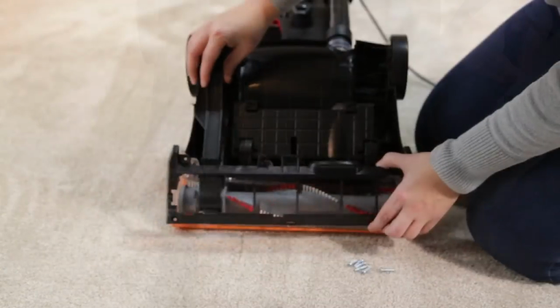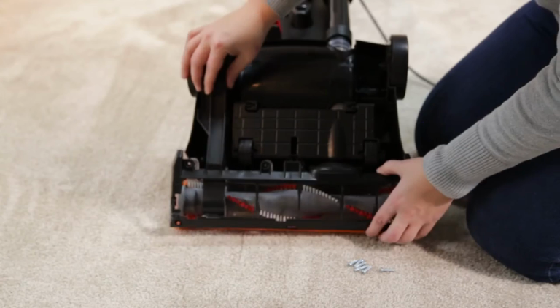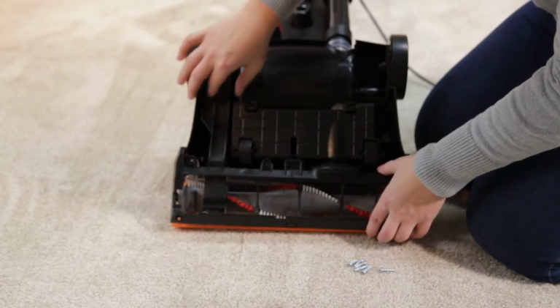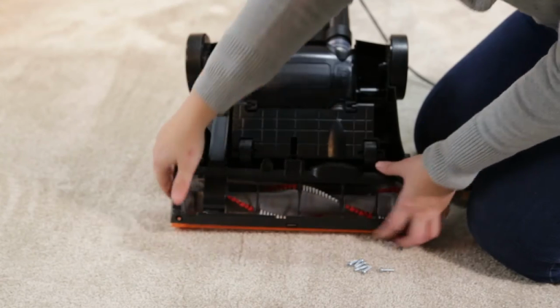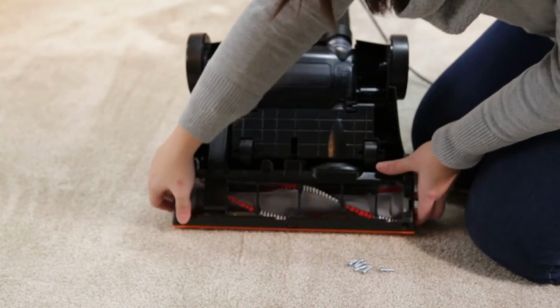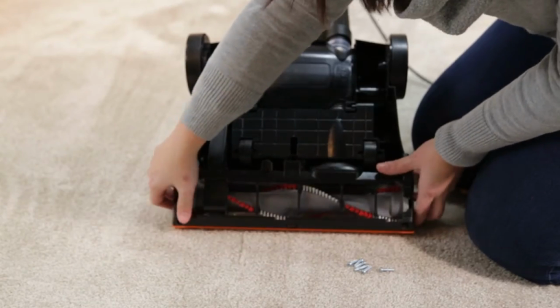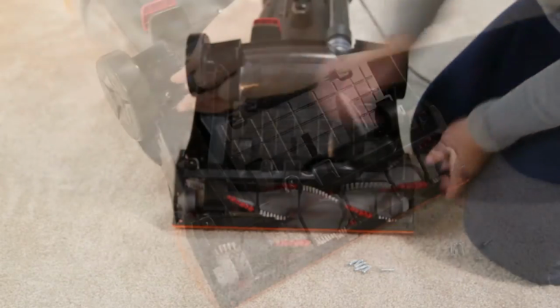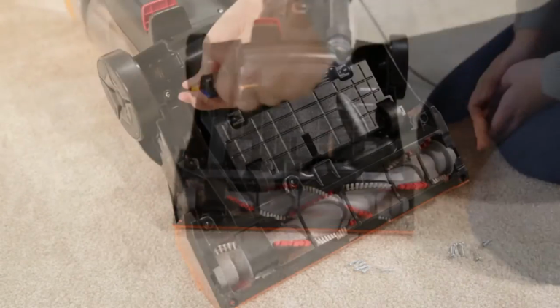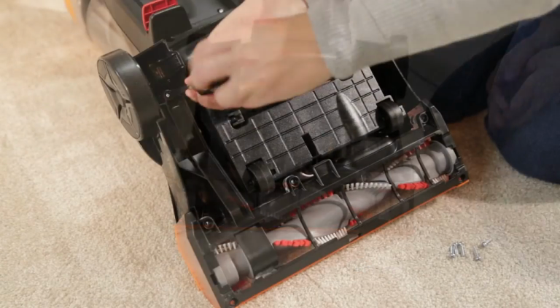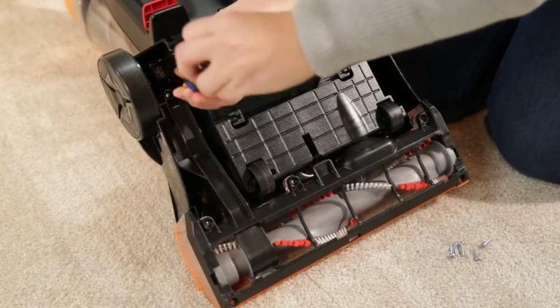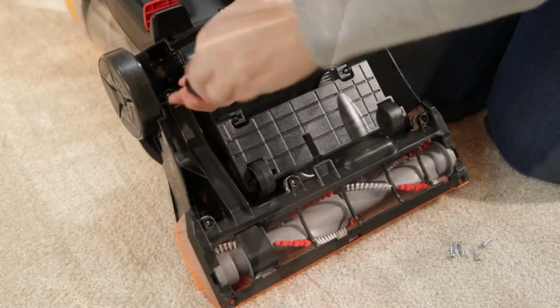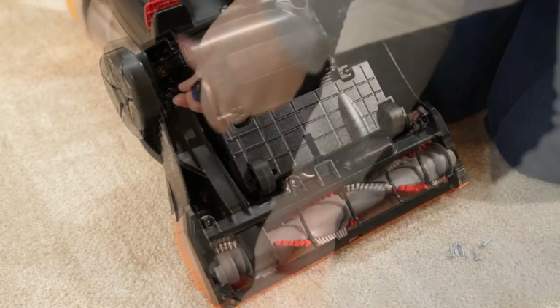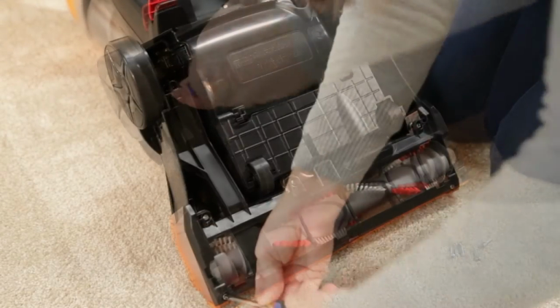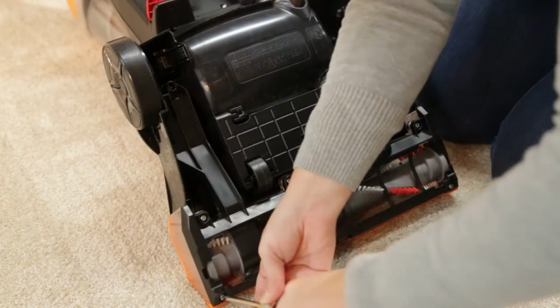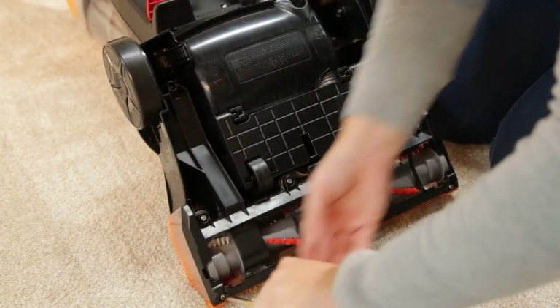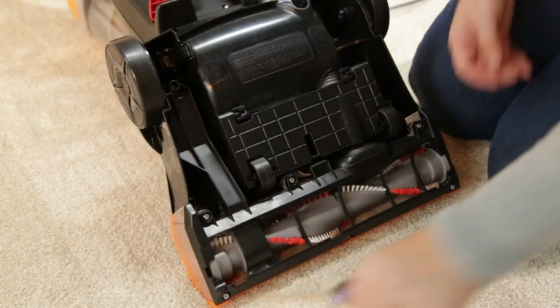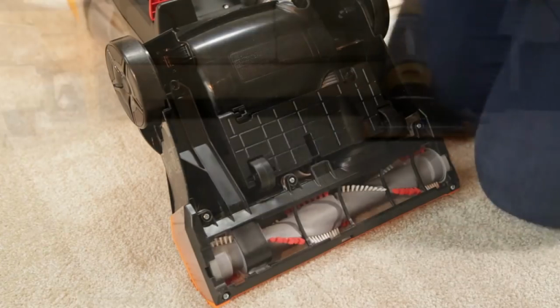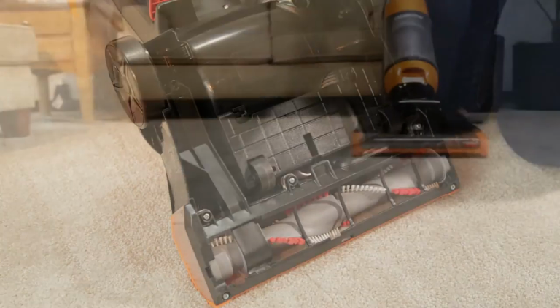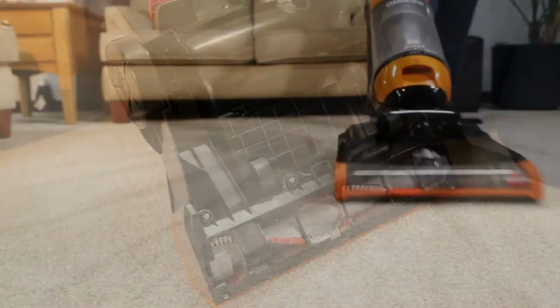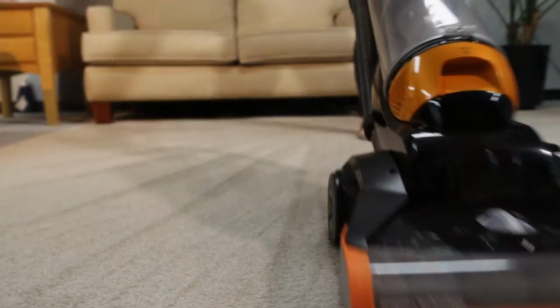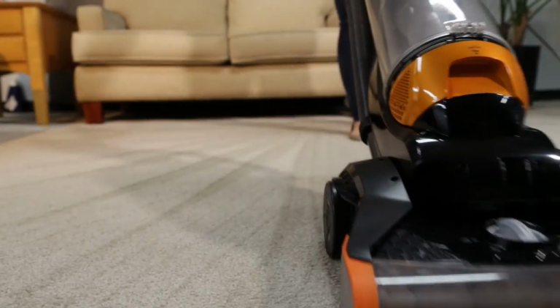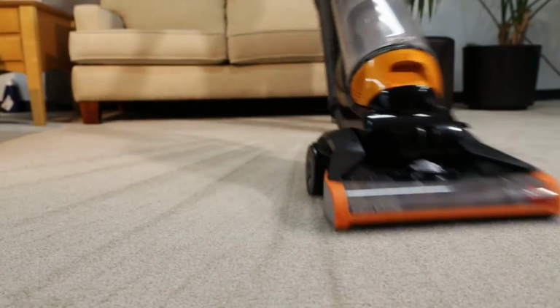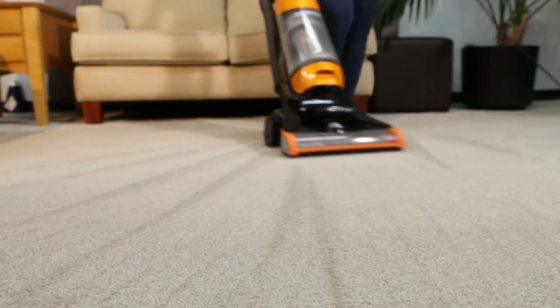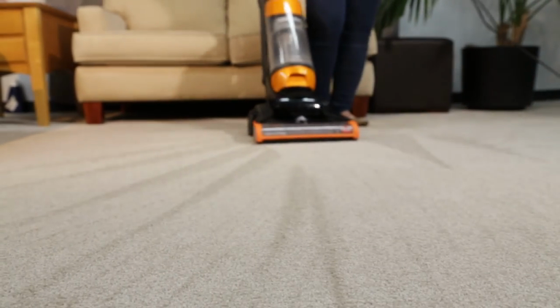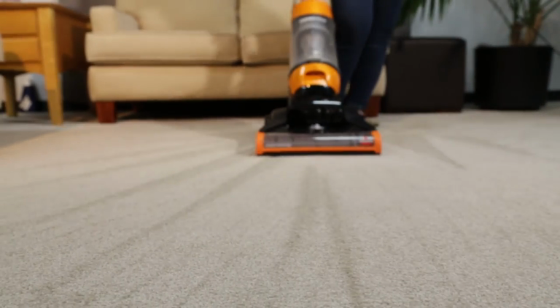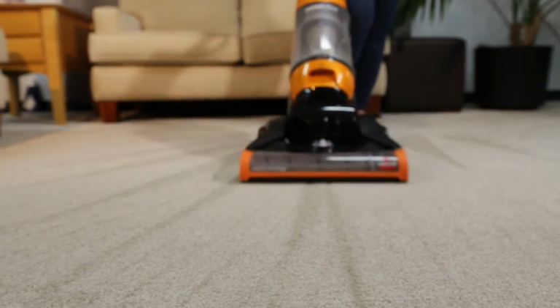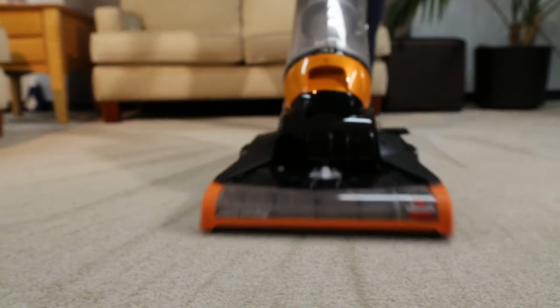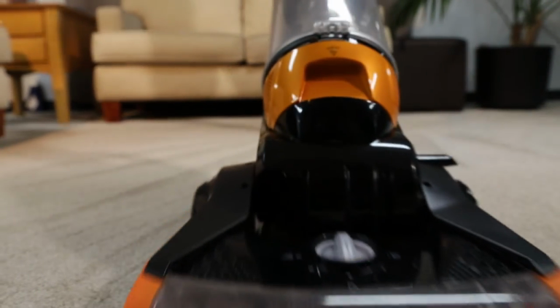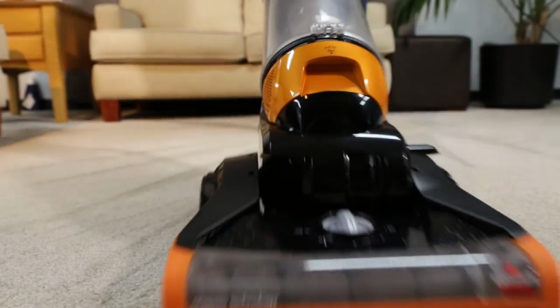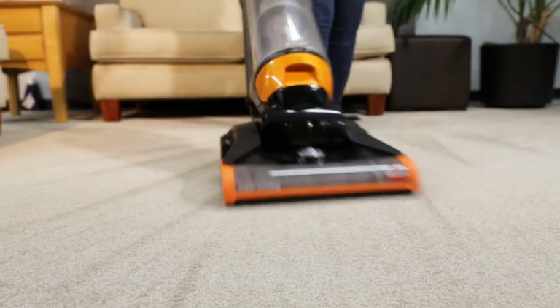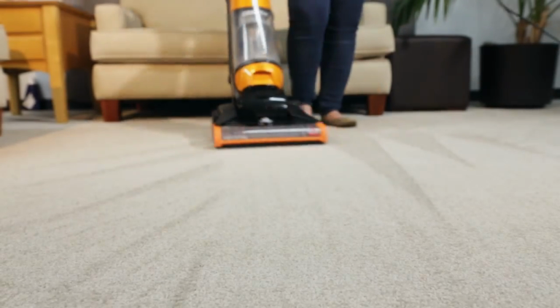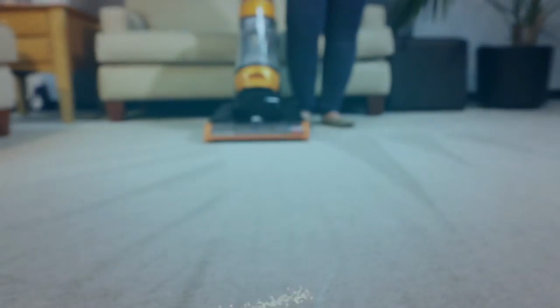Then replace the bottom cover and reinsert the six screws using your Phillips screwdriver. These few steps should ensure your brush and belt are working properly.